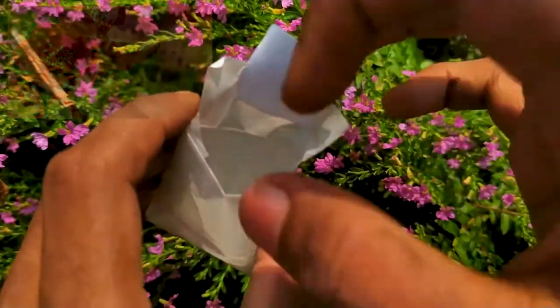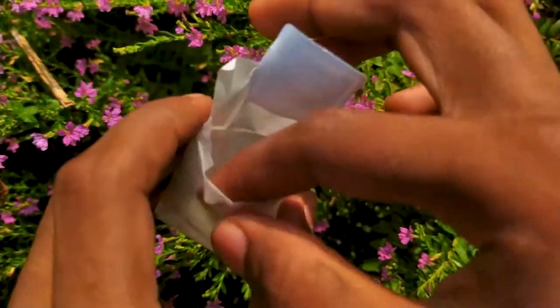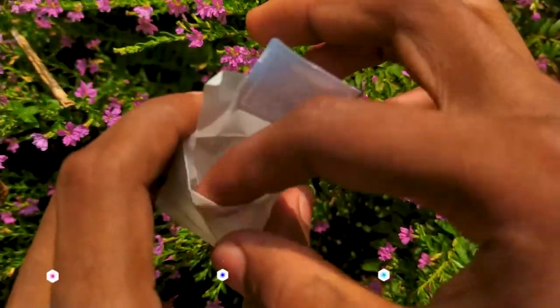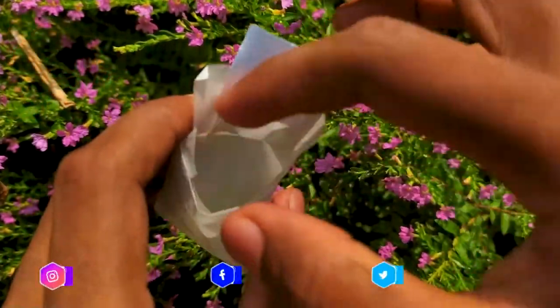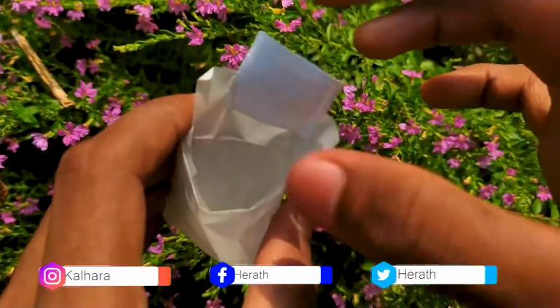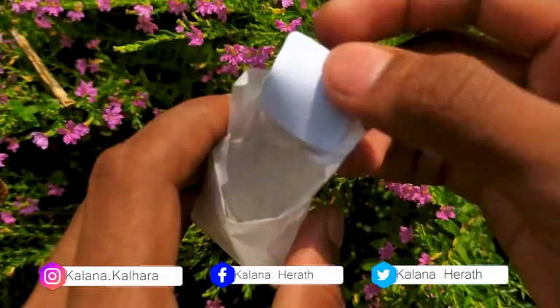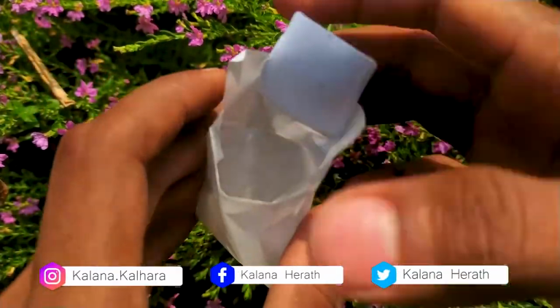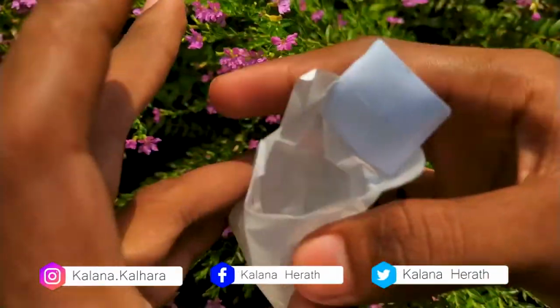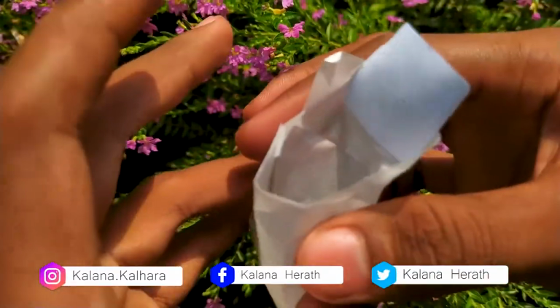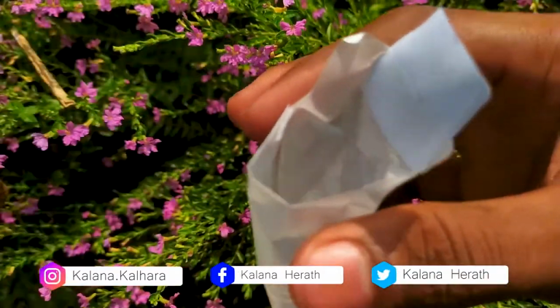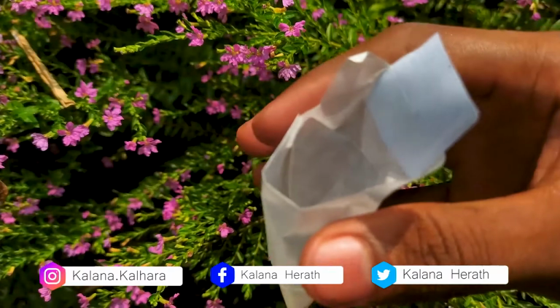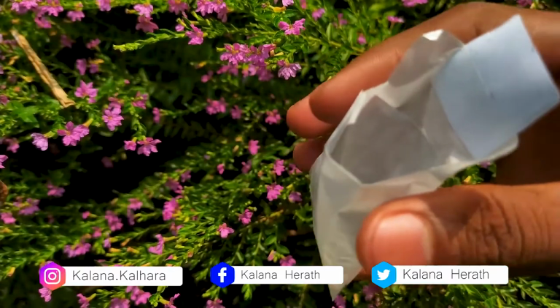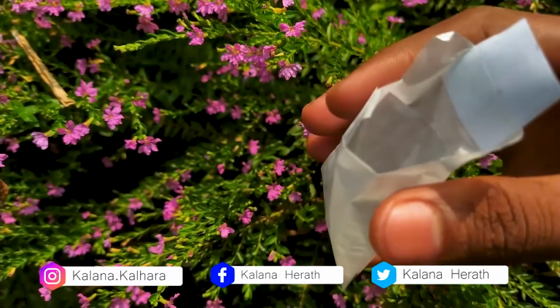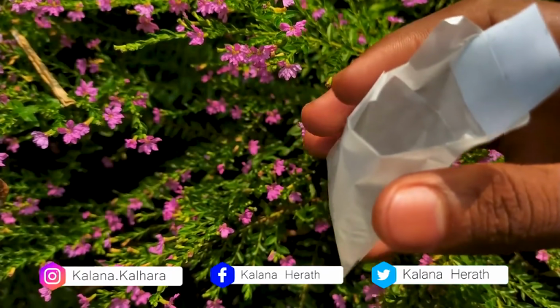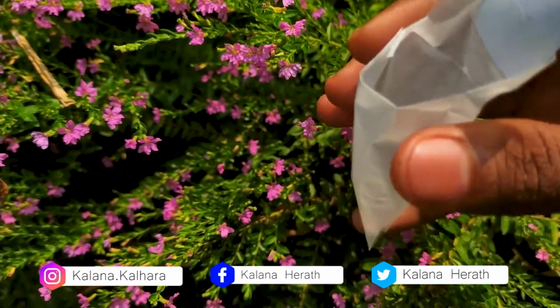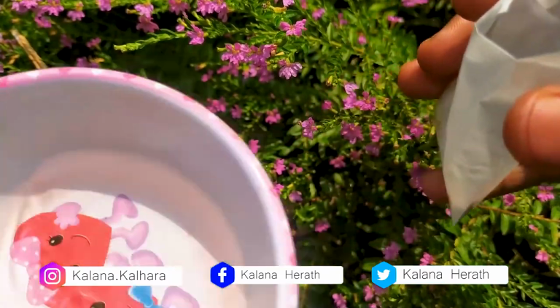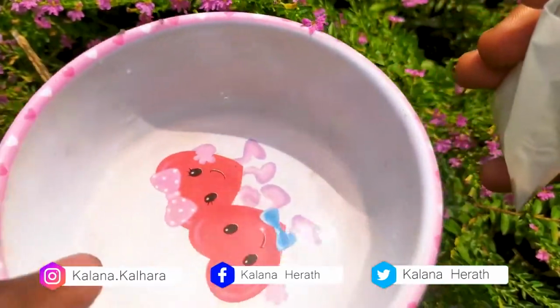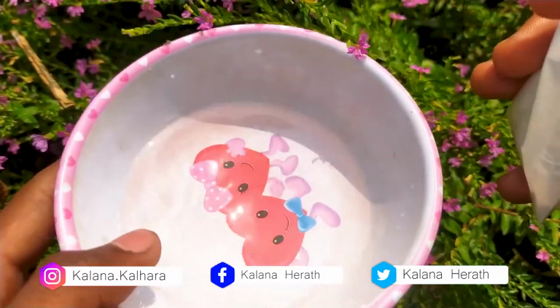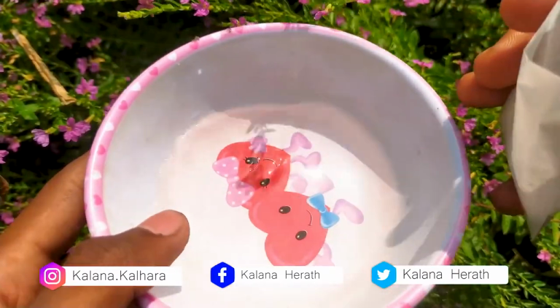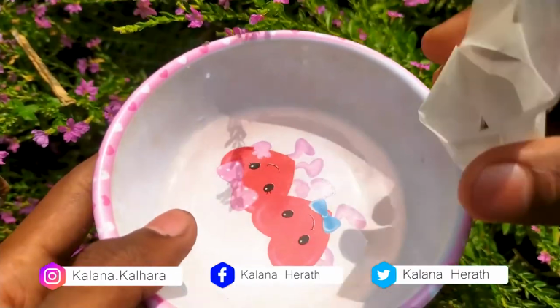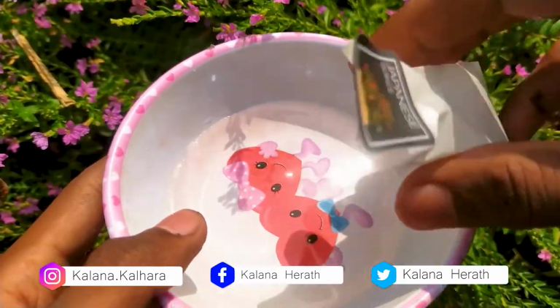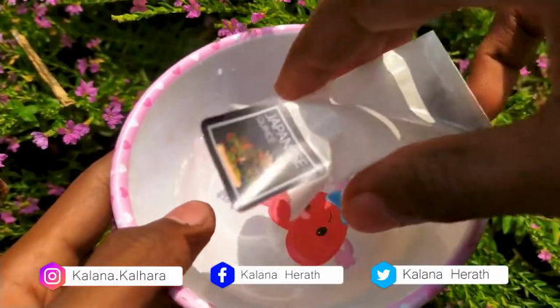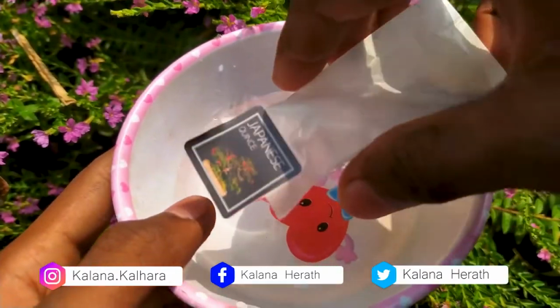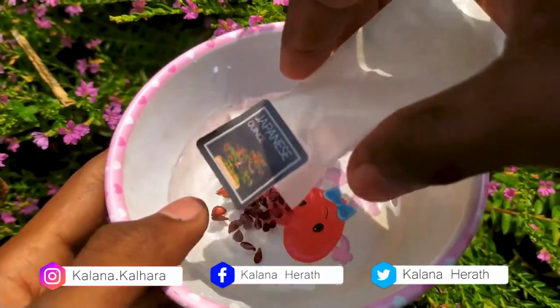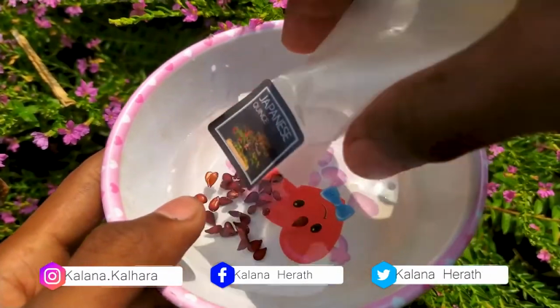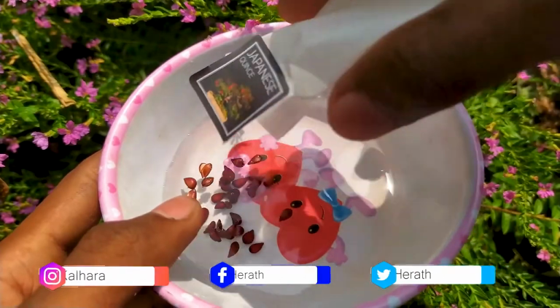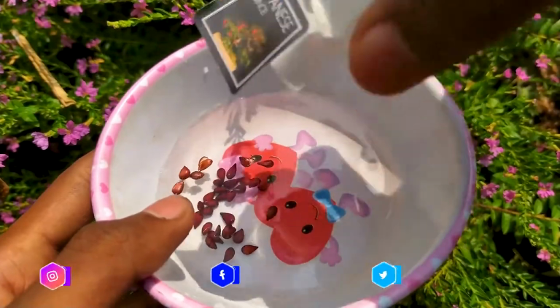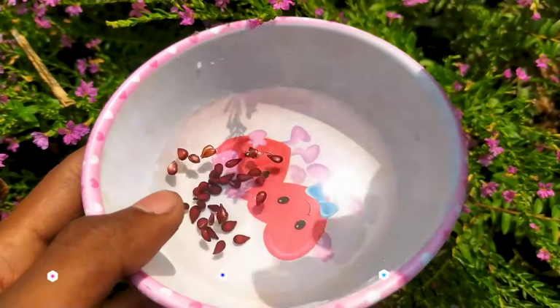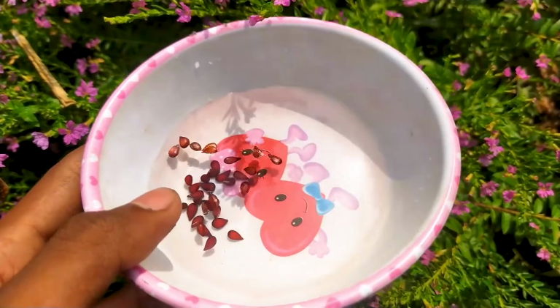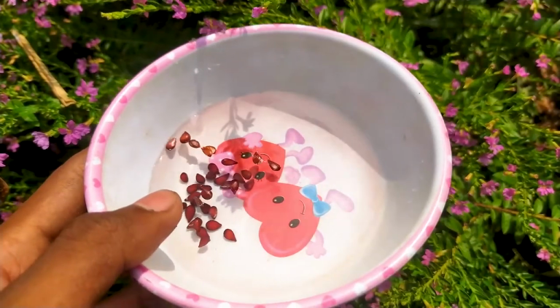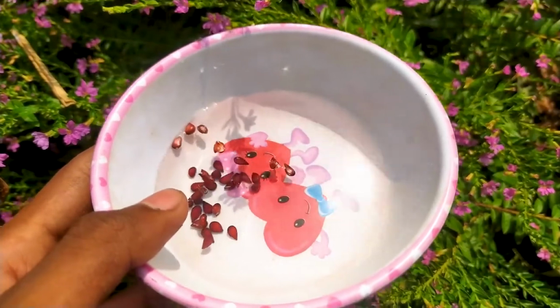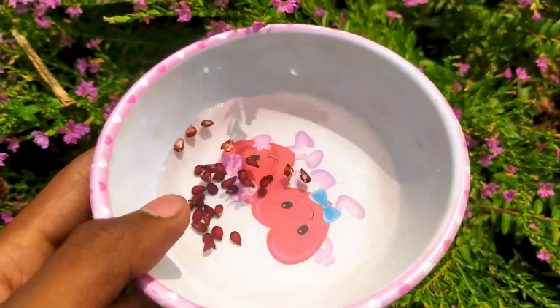This packet contains 30 seeds. I used a coco peat and river sand mixed media to sow the seeds. Fungicides were also used to protect the seedlings from disease.